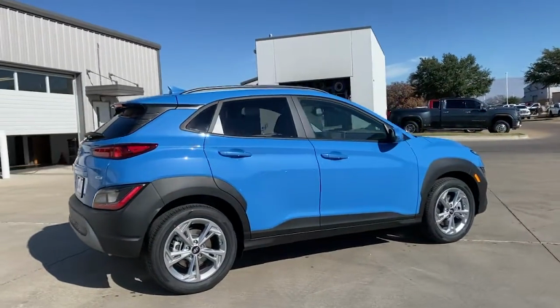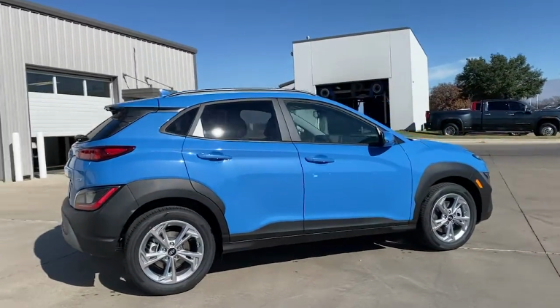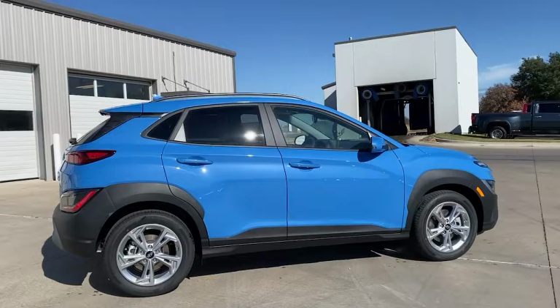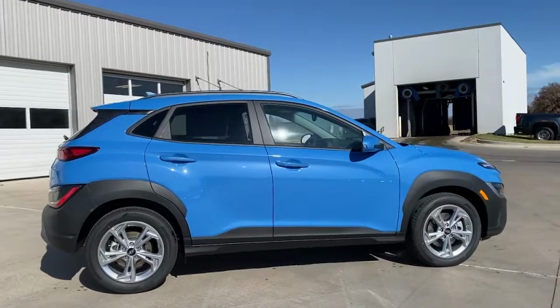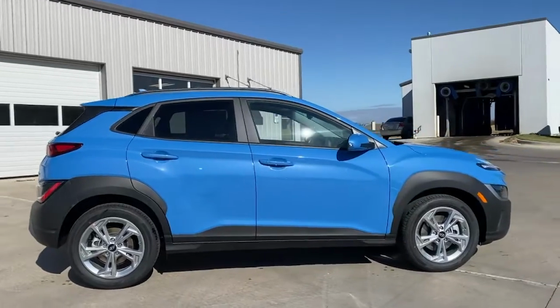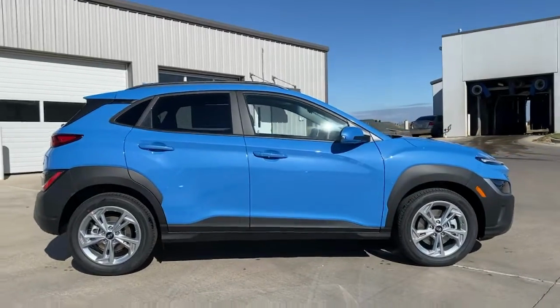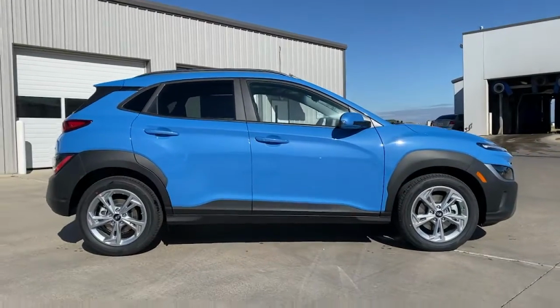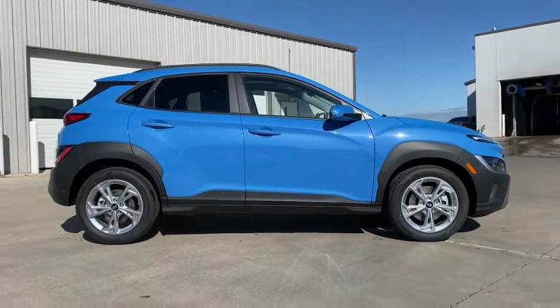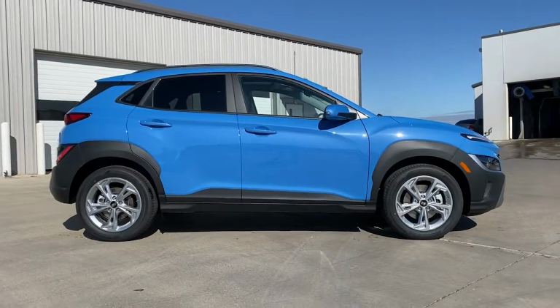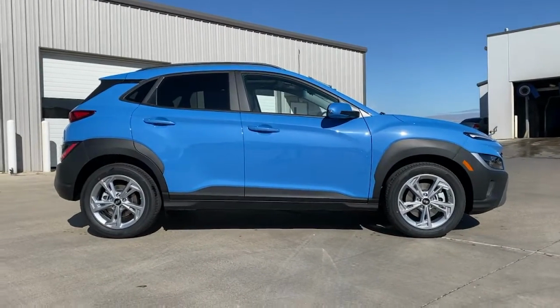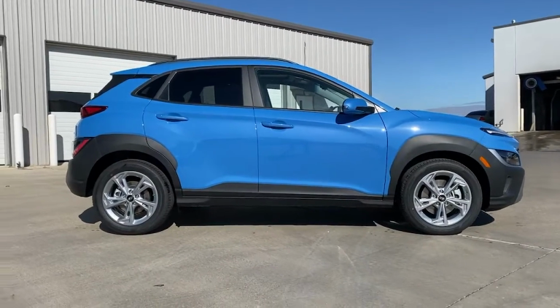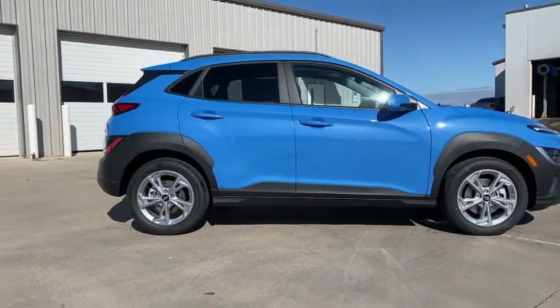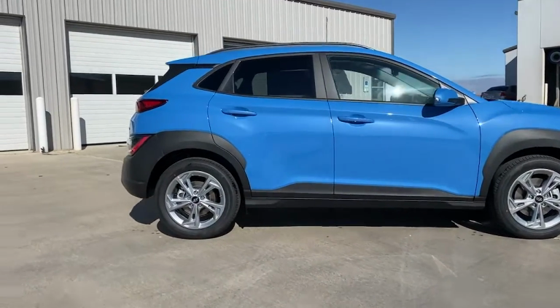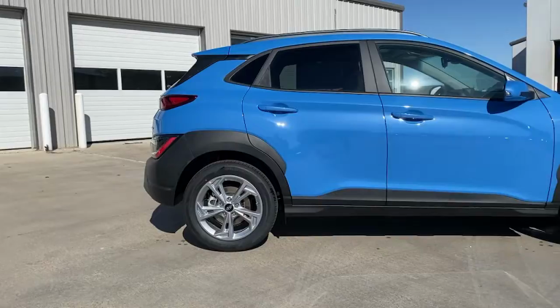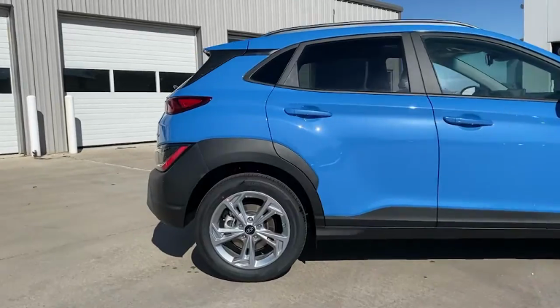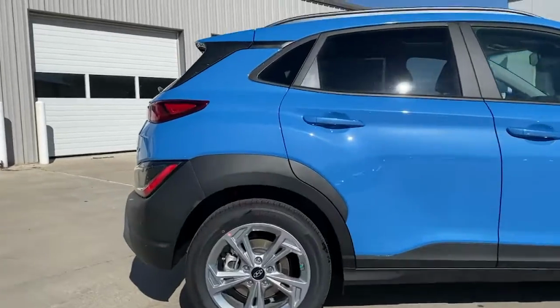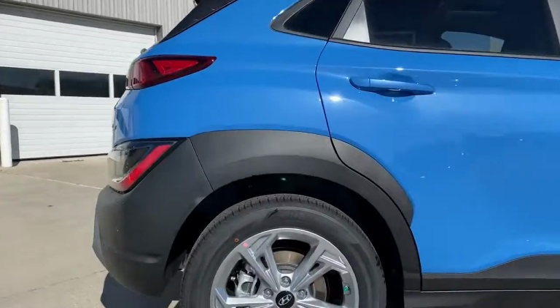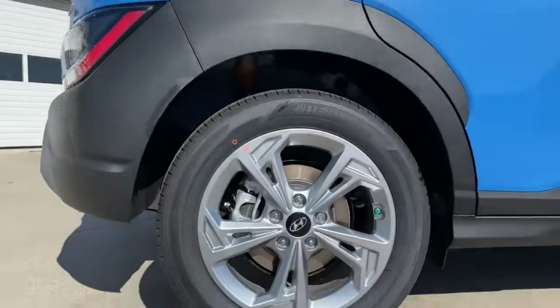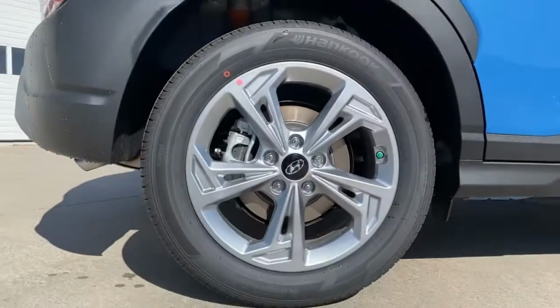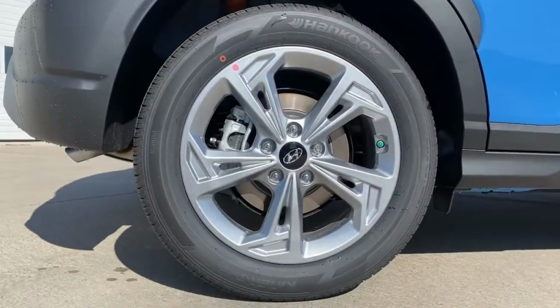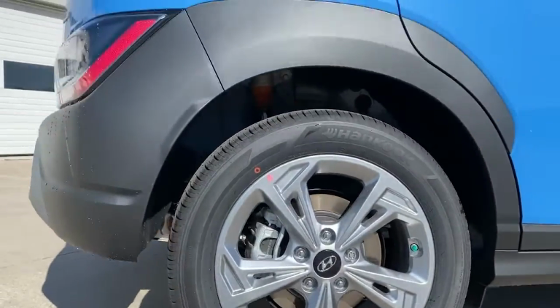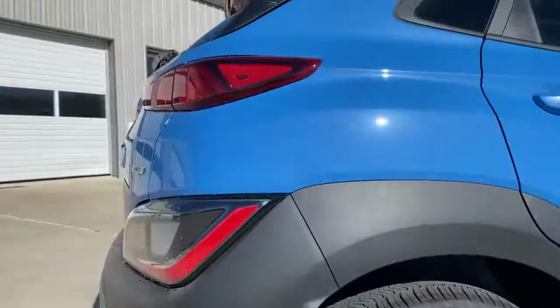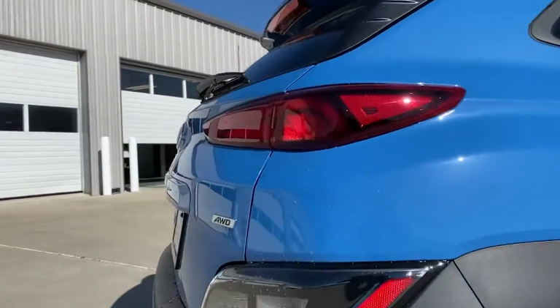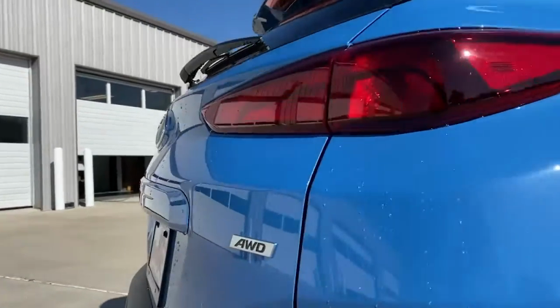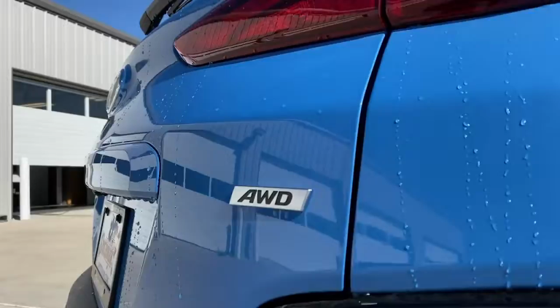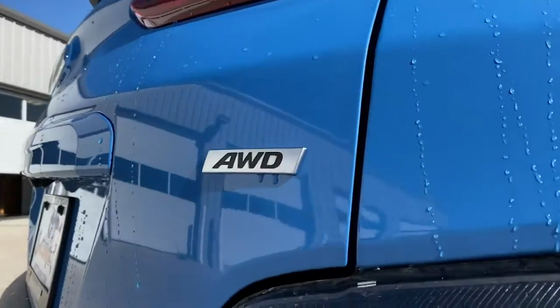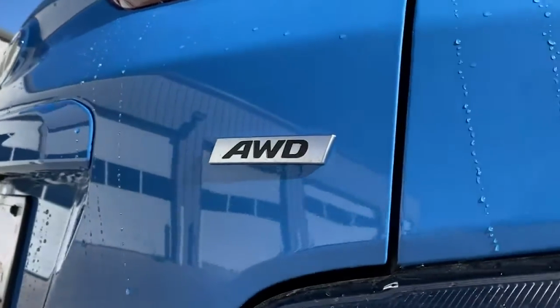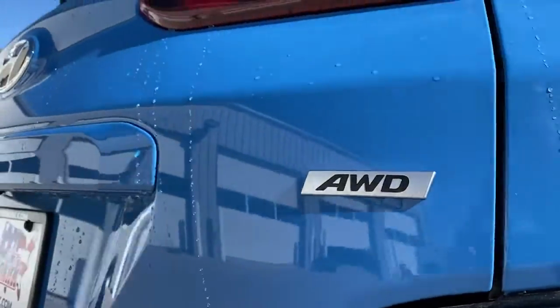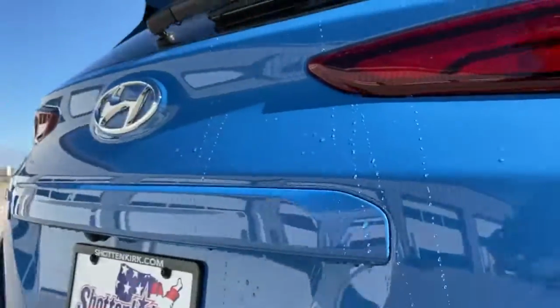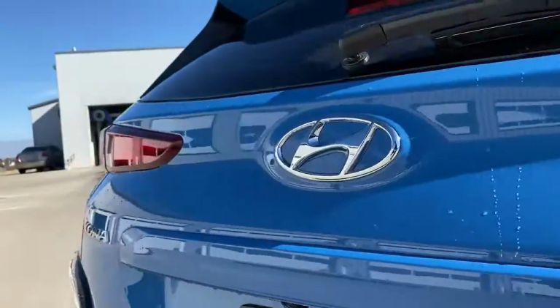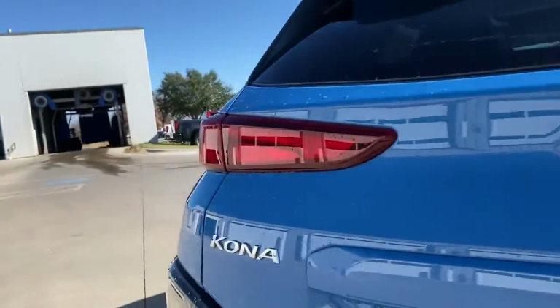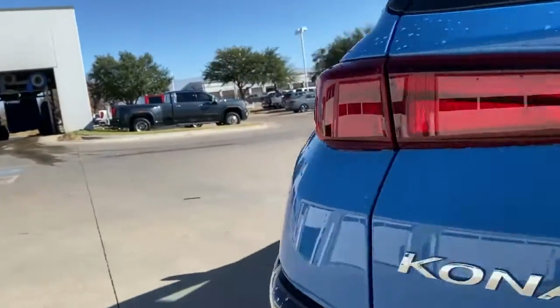The following are some of this vehicle's highlighted options: electronic stability control, trip computer, bucket seats, wheel locks, power windows, four-wheel disc brakes, and power steering.